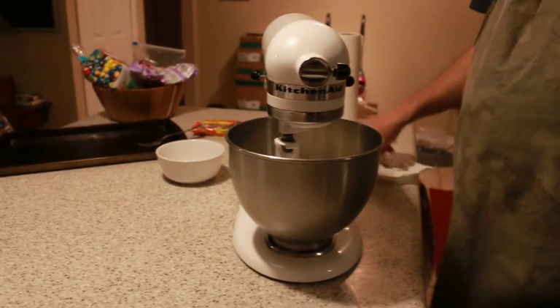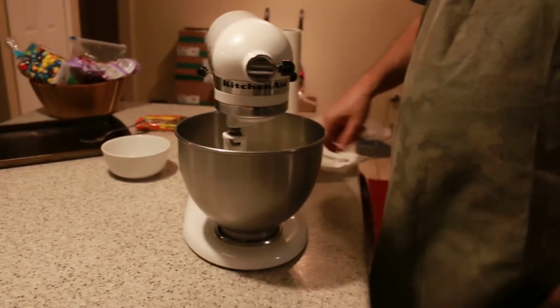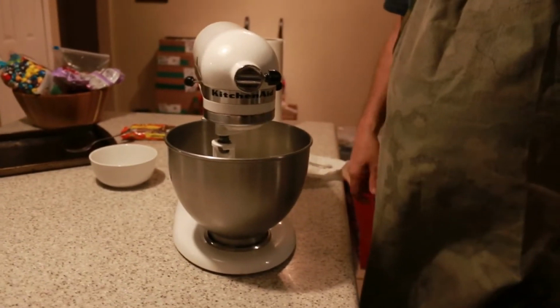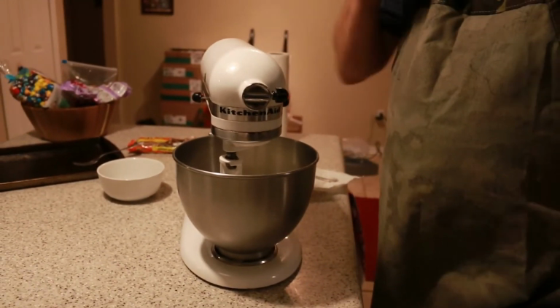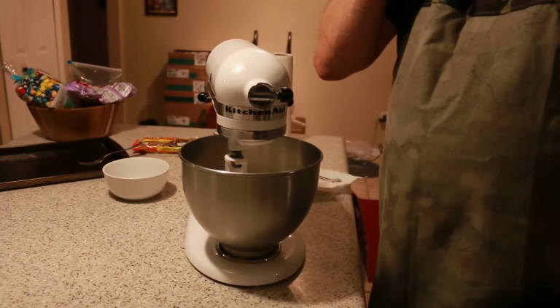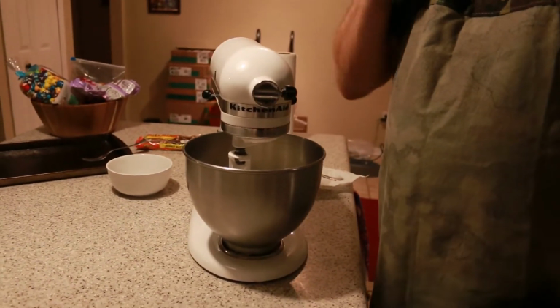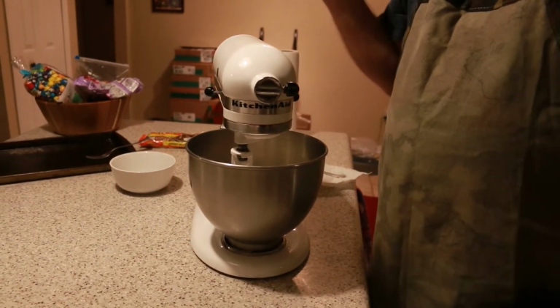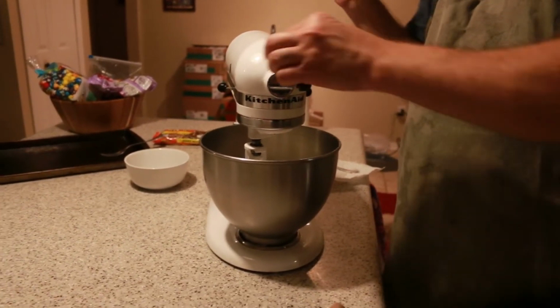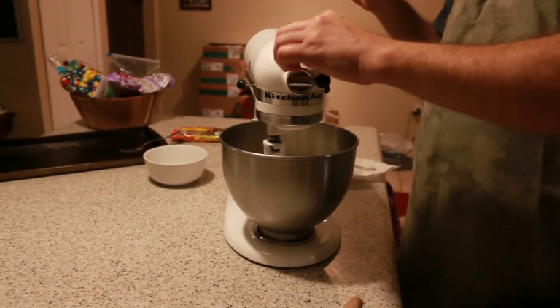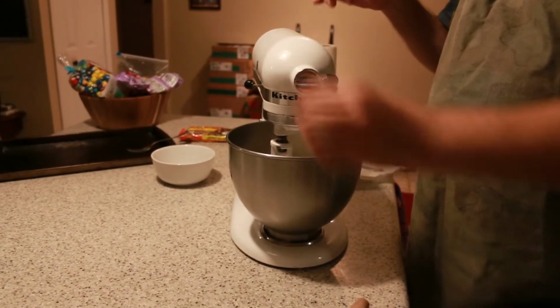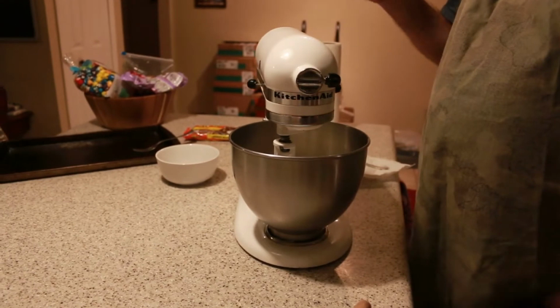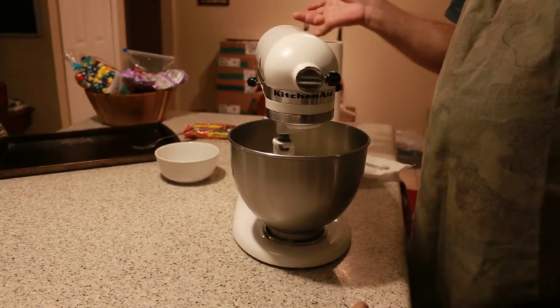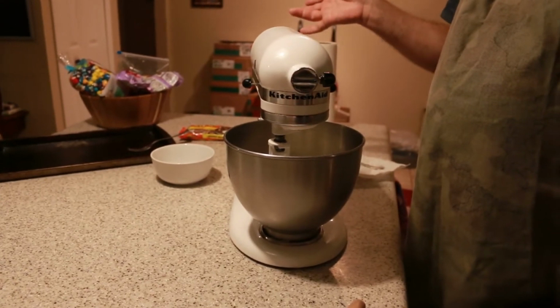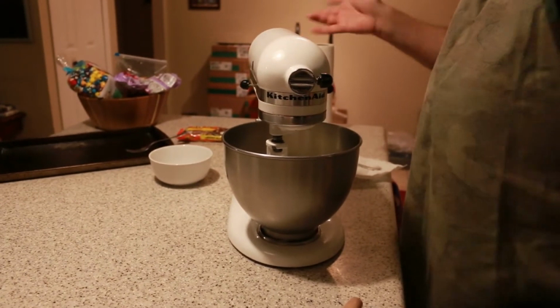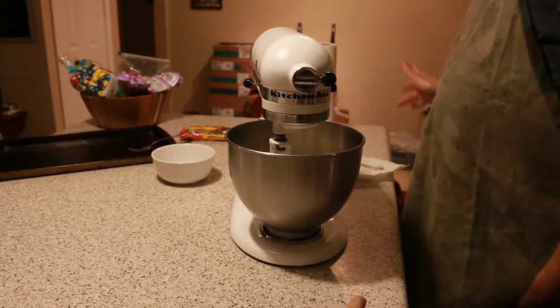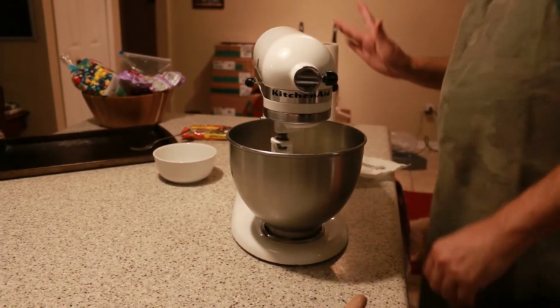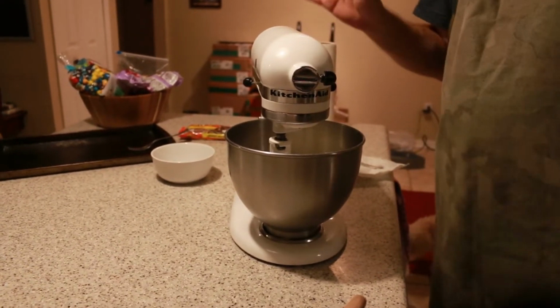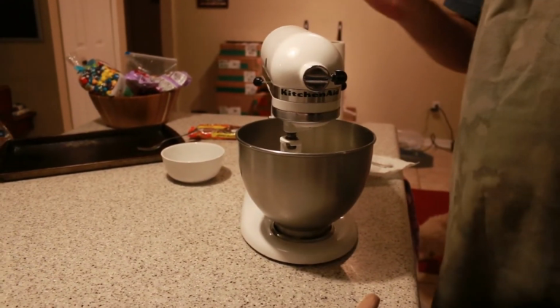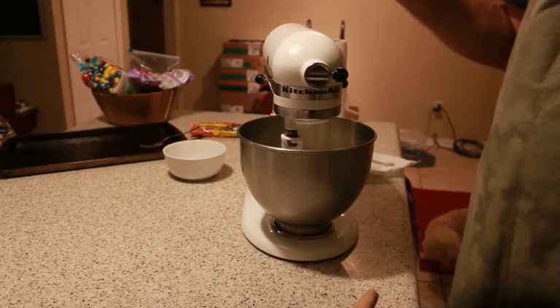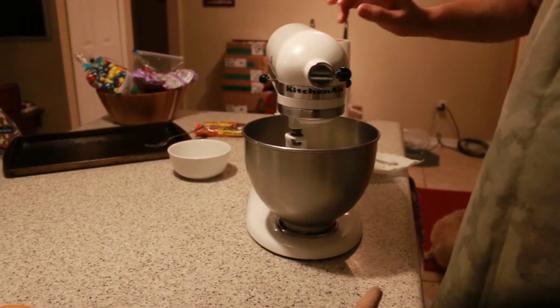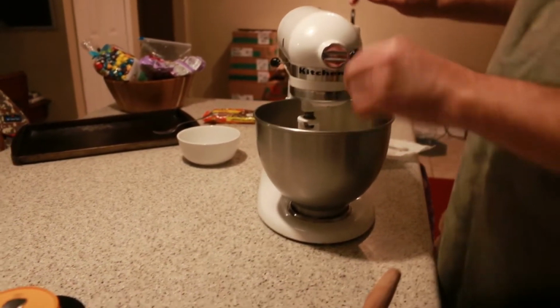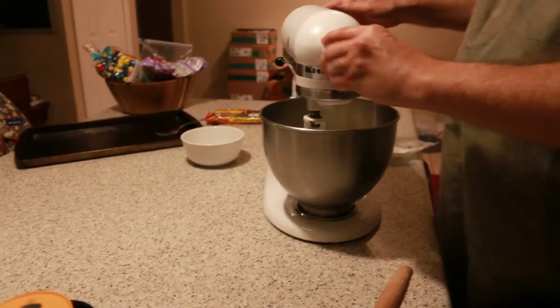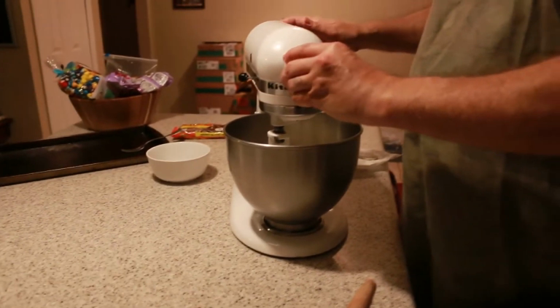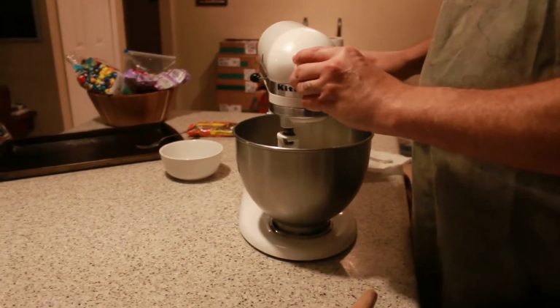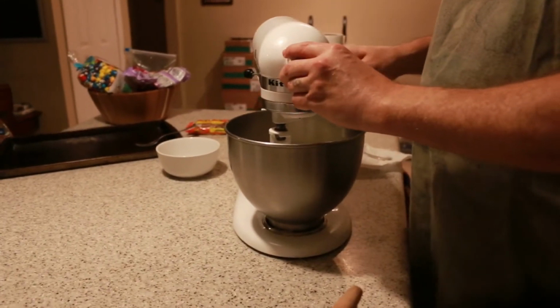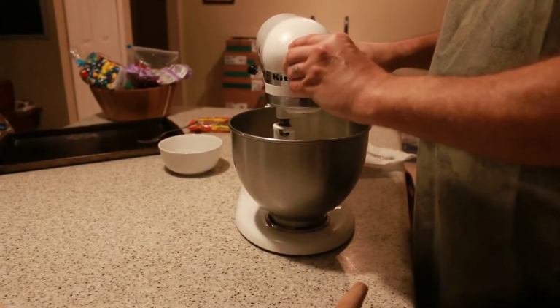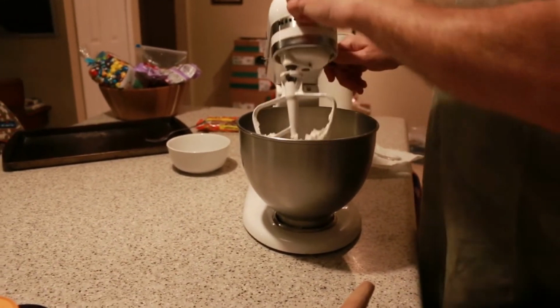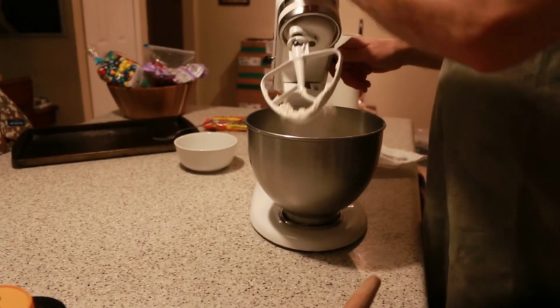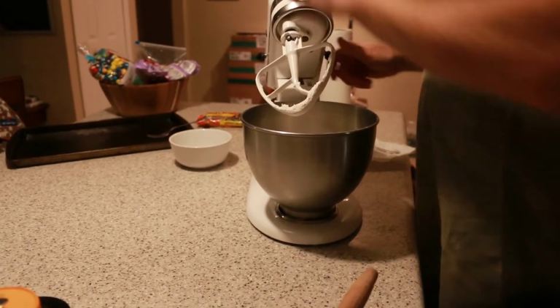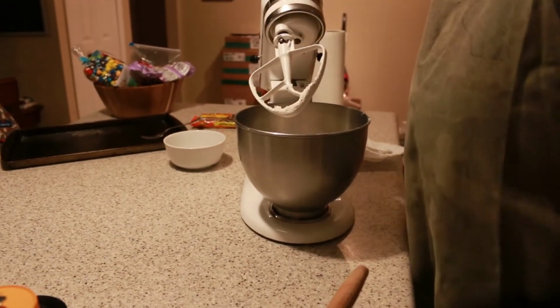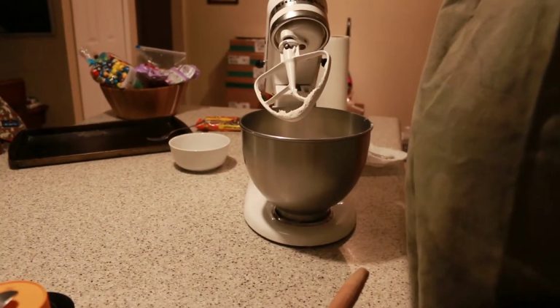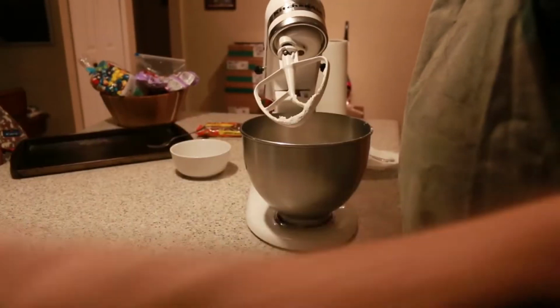Sorry y'all, we have a blind dog and we have a cat, and our blind dog chased the cat and she was trying to get into my daughter's room. Okay, I've got the dry ingredients added.